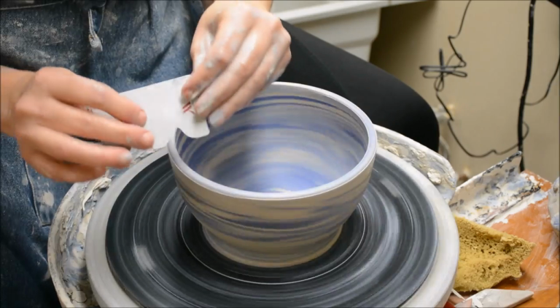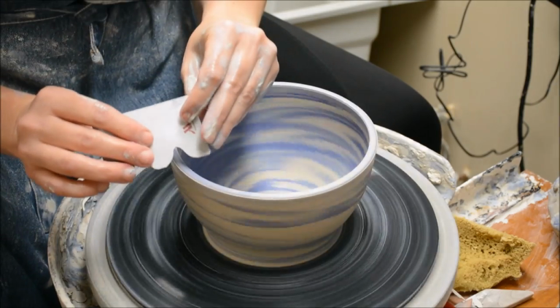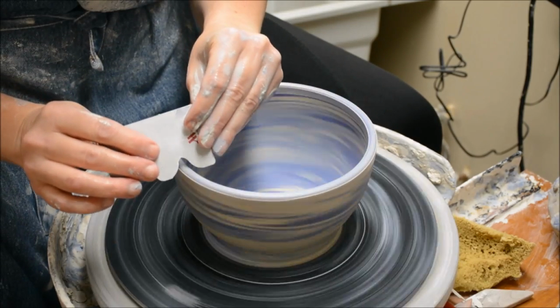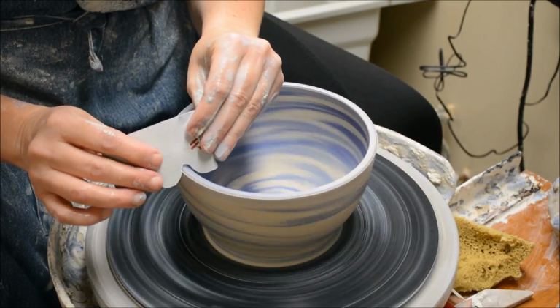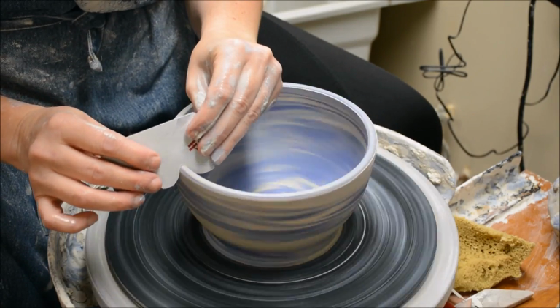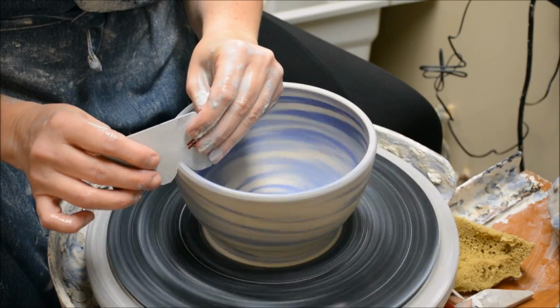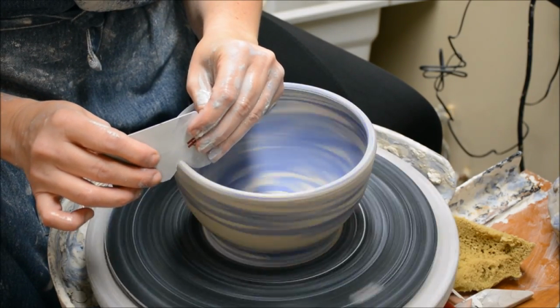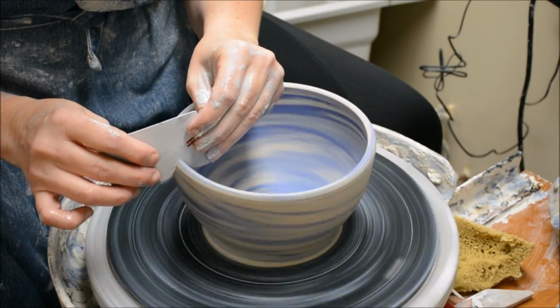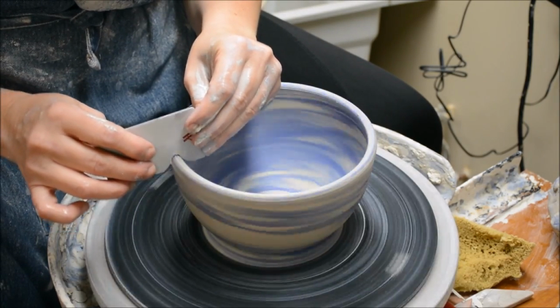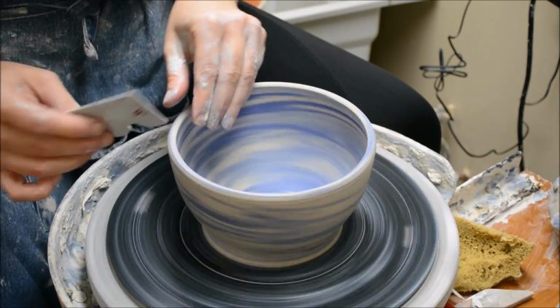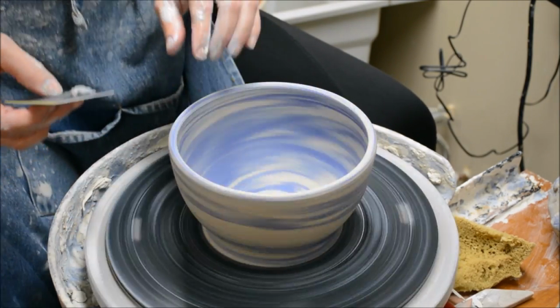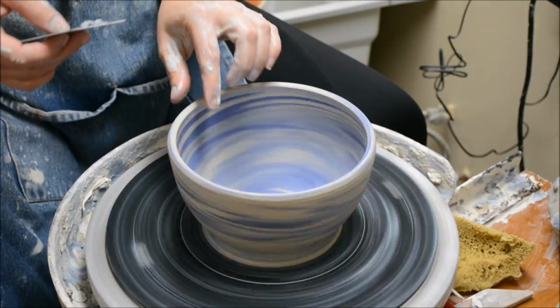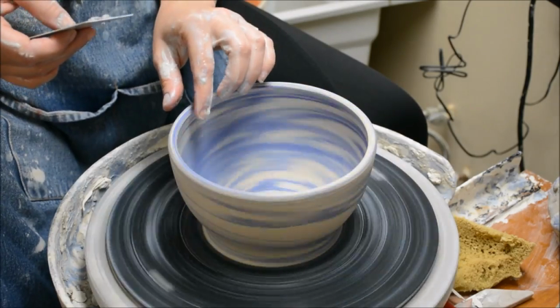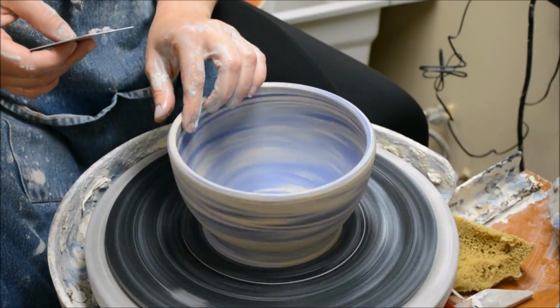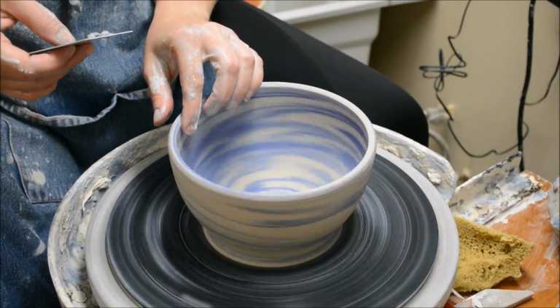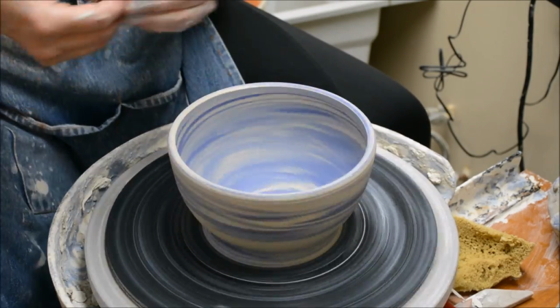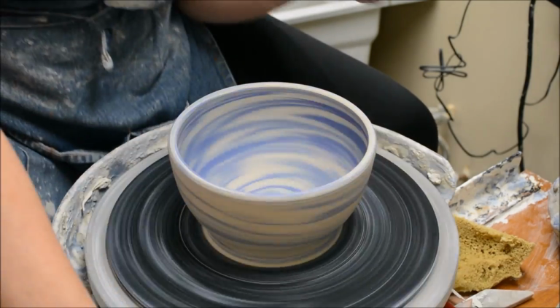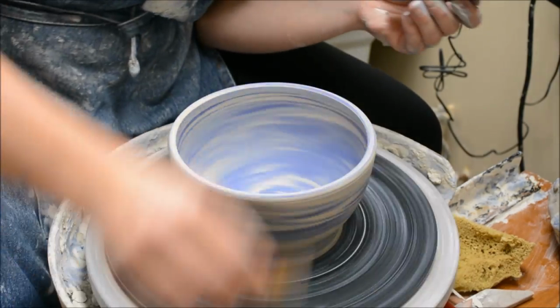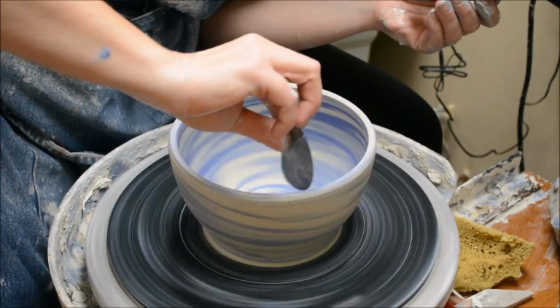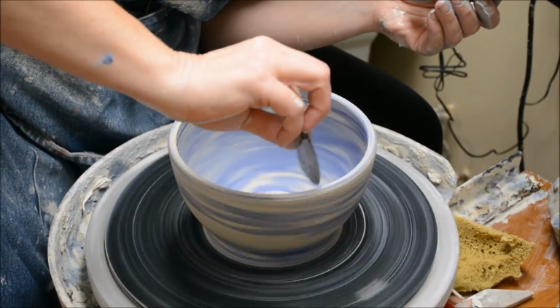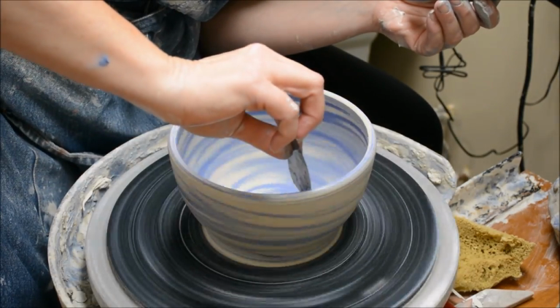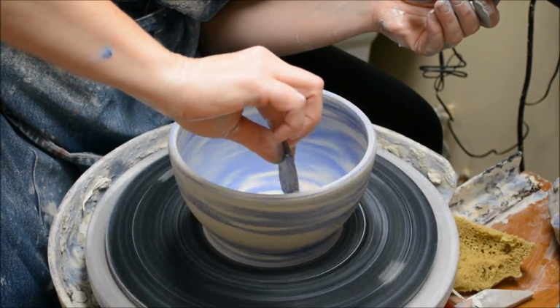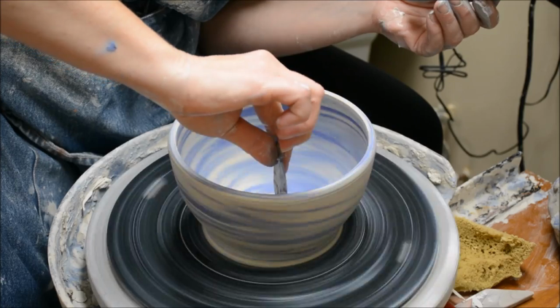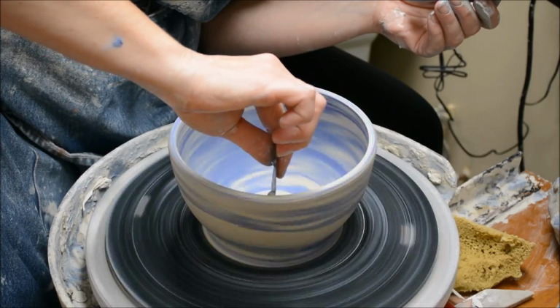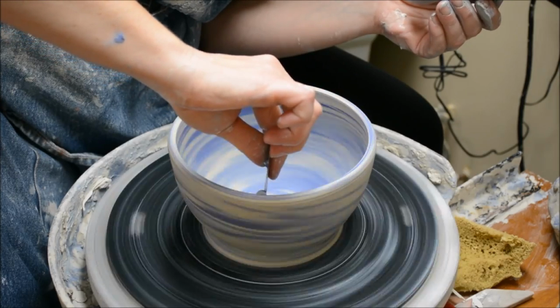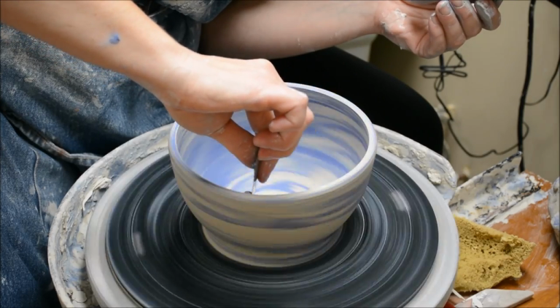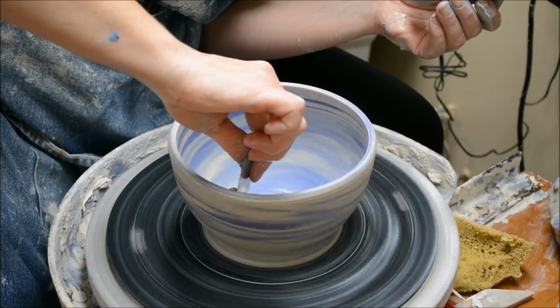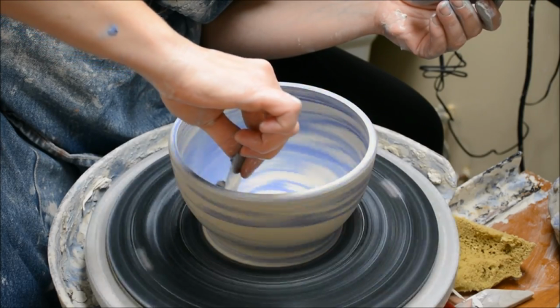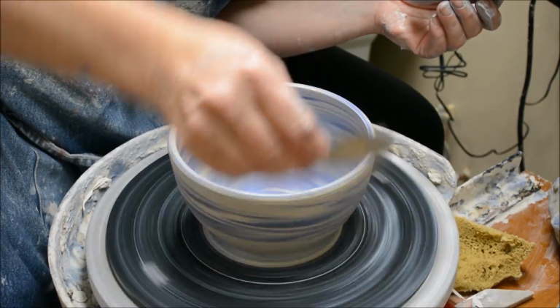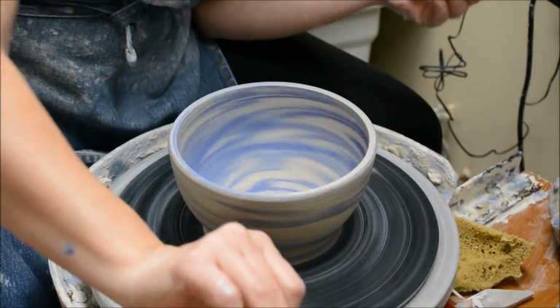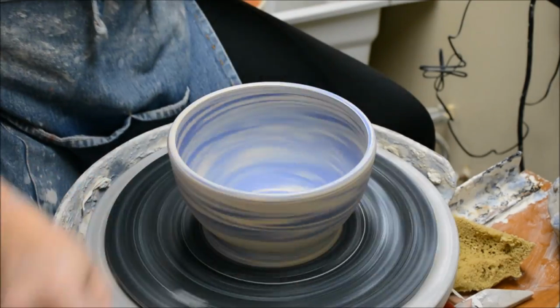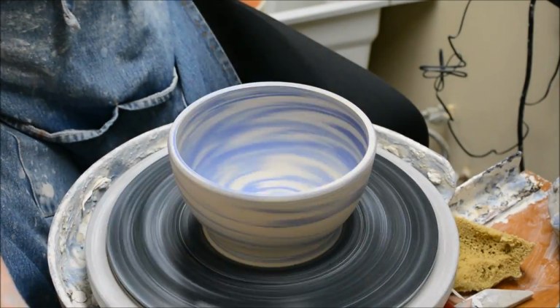And then for the edge, I'm going to use a notched card. I wouldn't normally use this on a wheel-thrown piece, but because I want to scrape away the slip, that's why I'm using it.